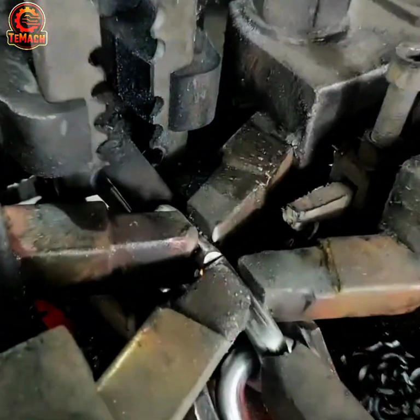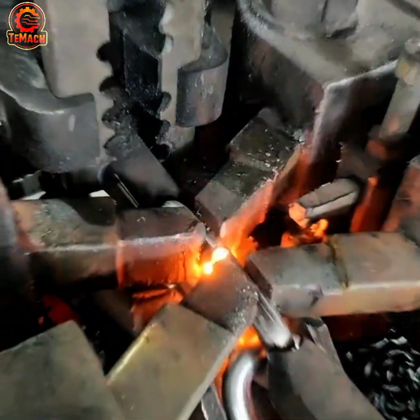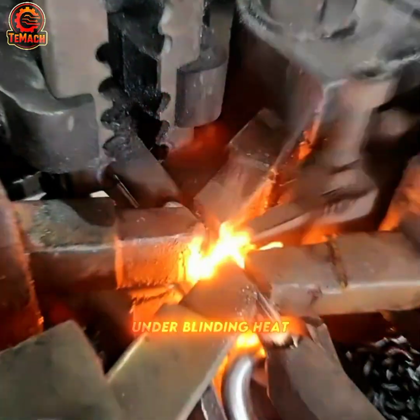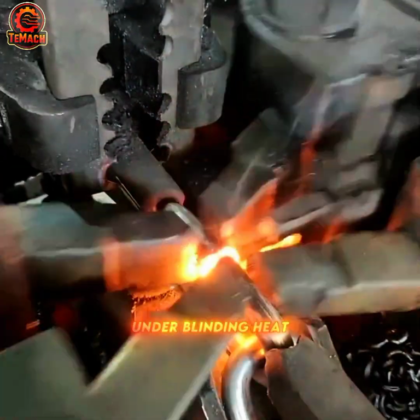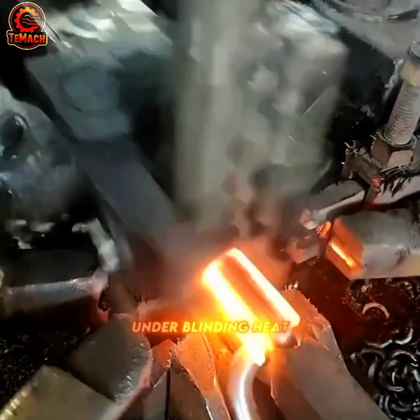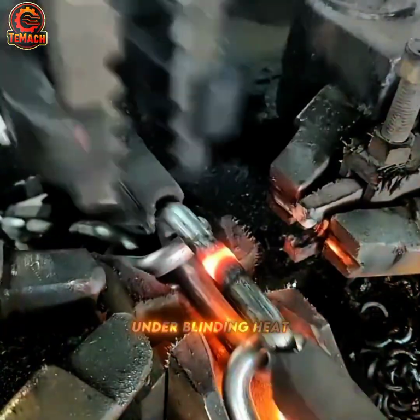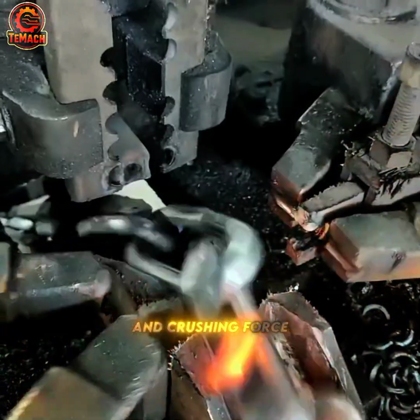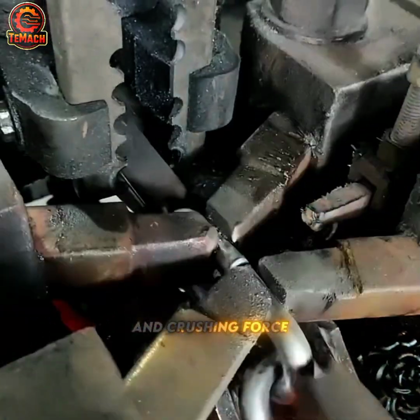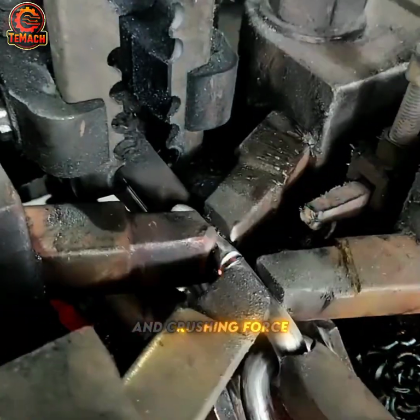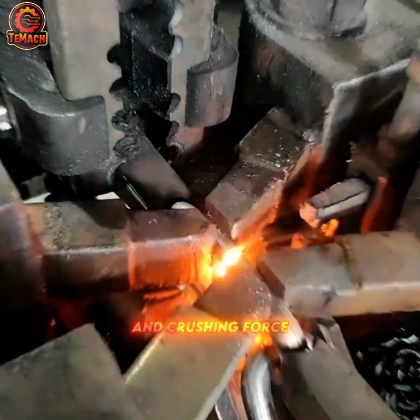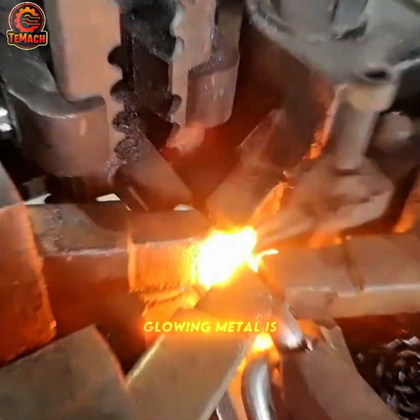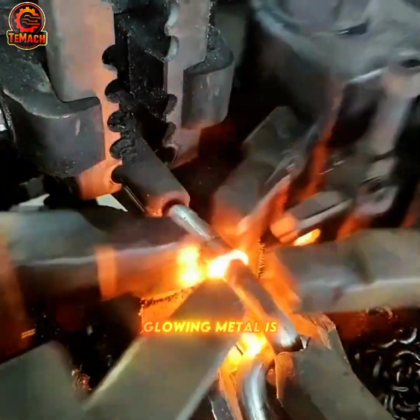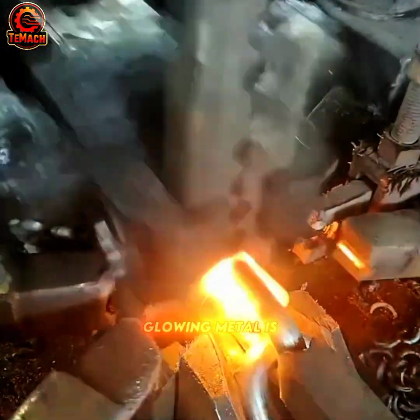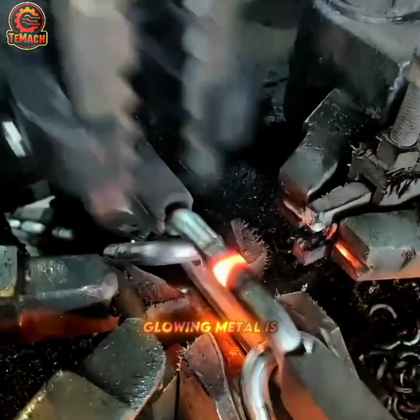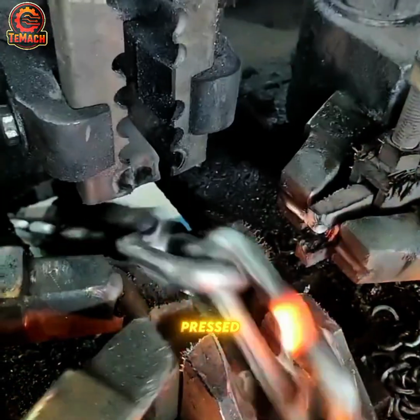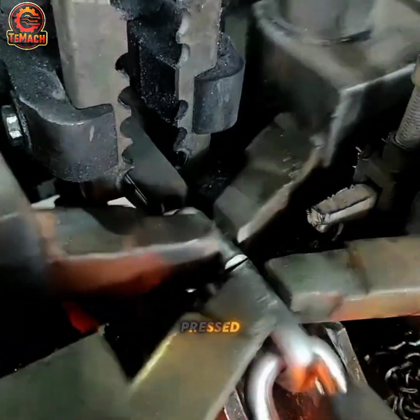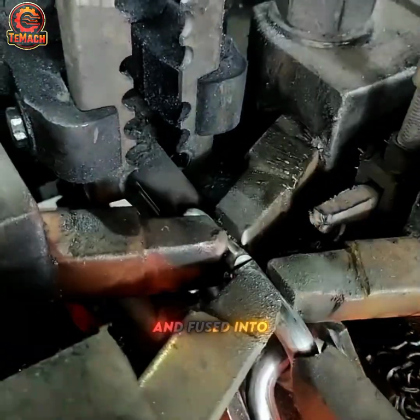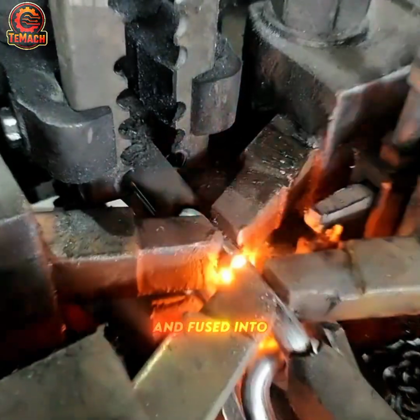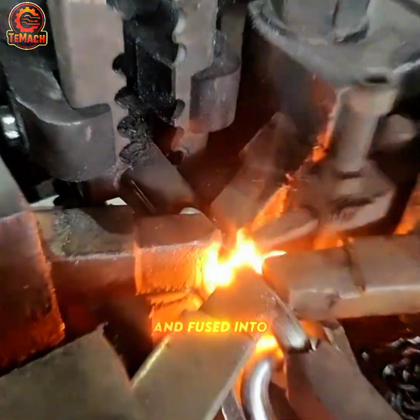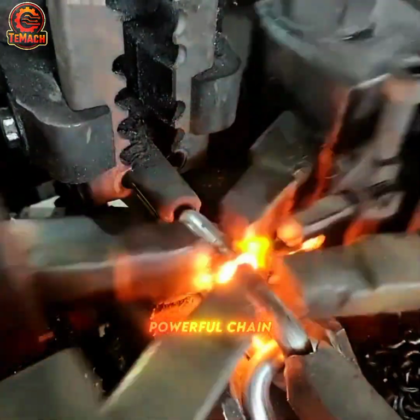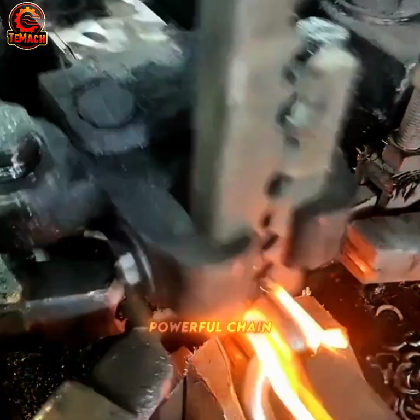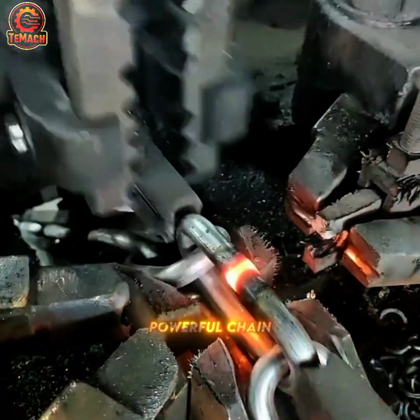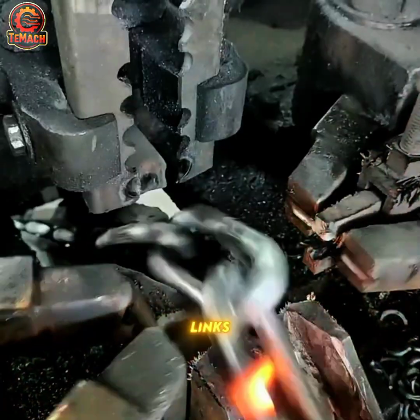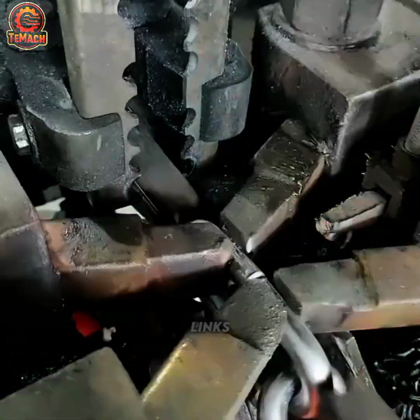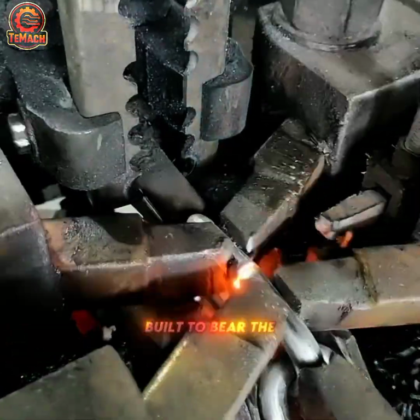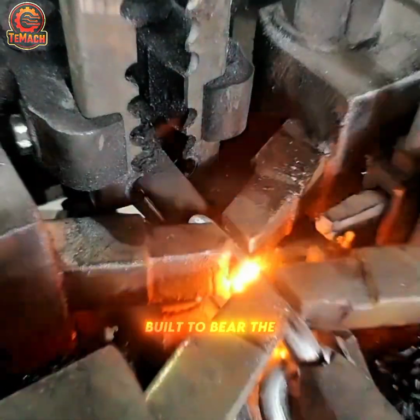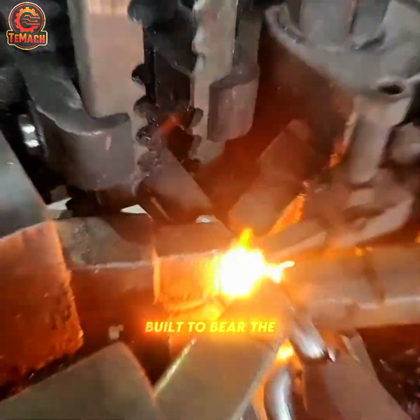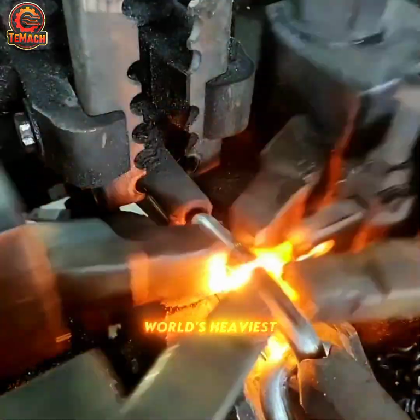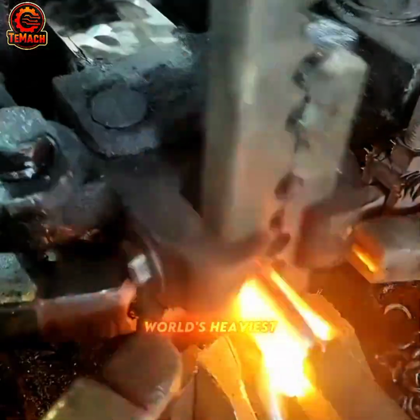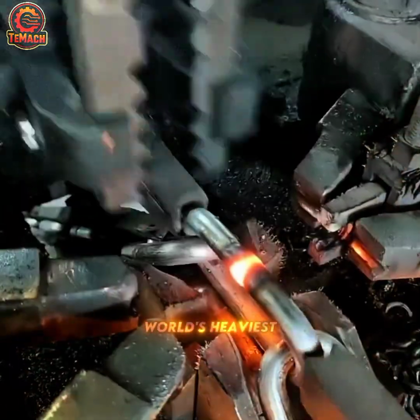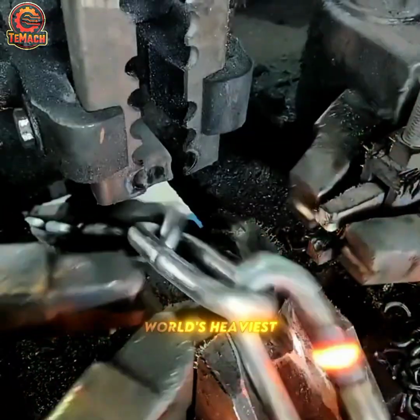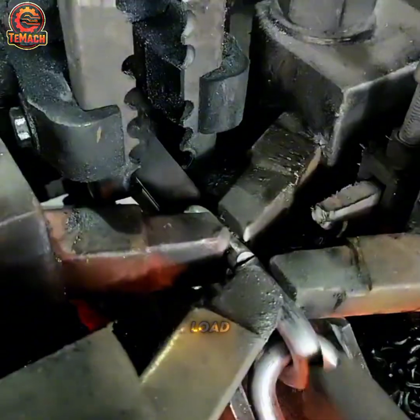Under blinding heat and crushing force, glowing metal is pressed and fused into powerful chain links, built to bear the world's heaviest load.